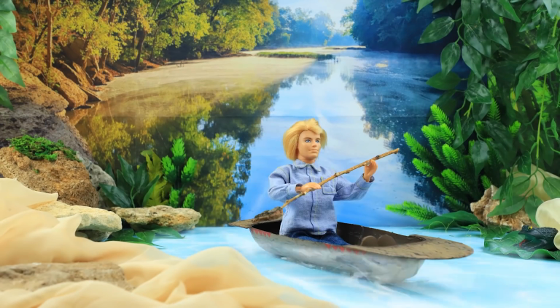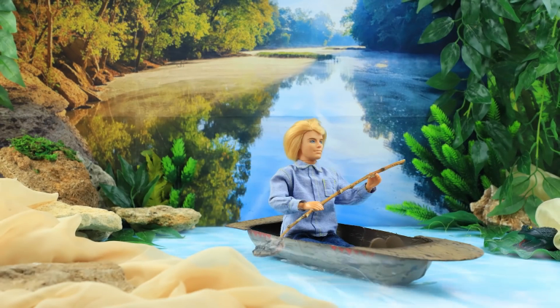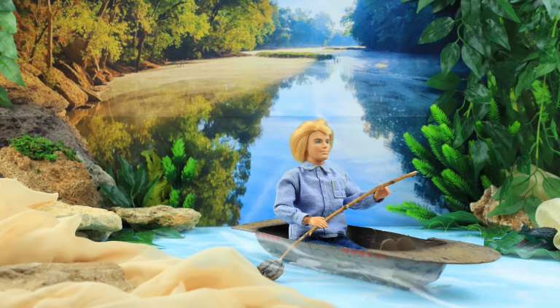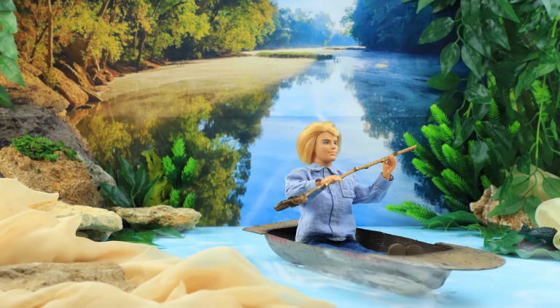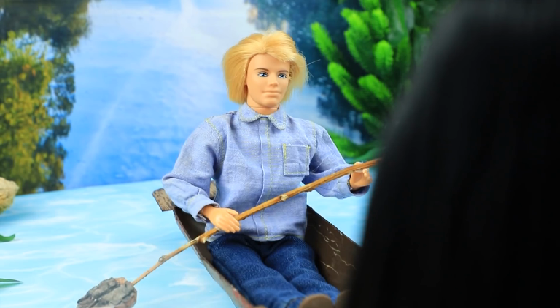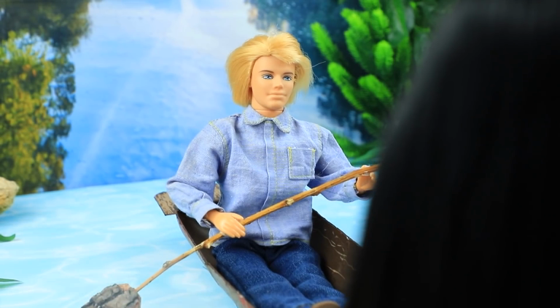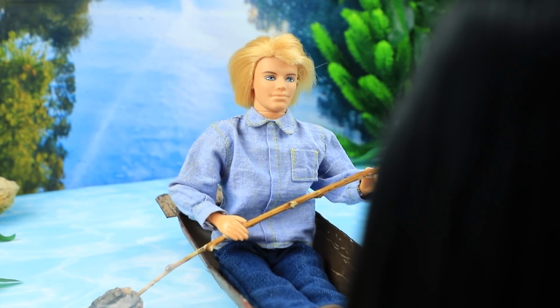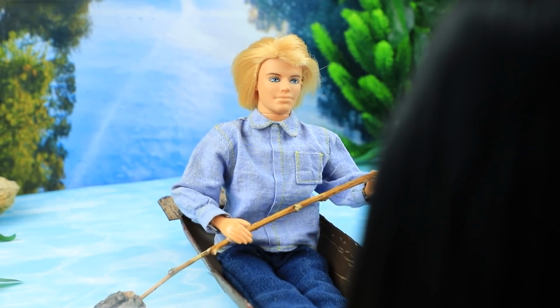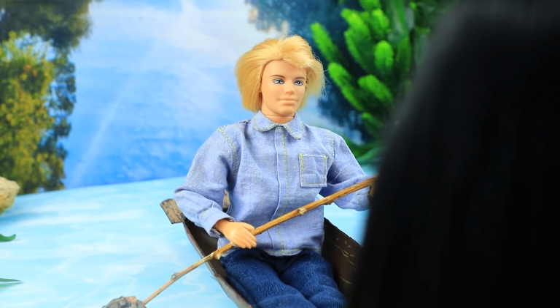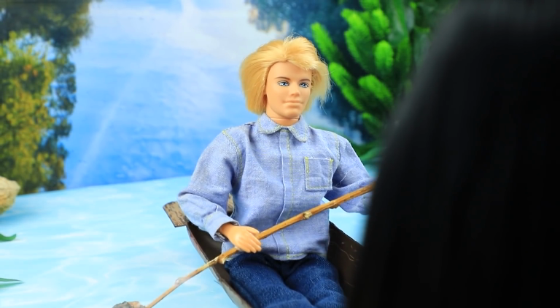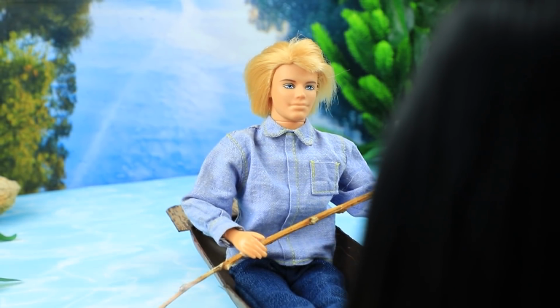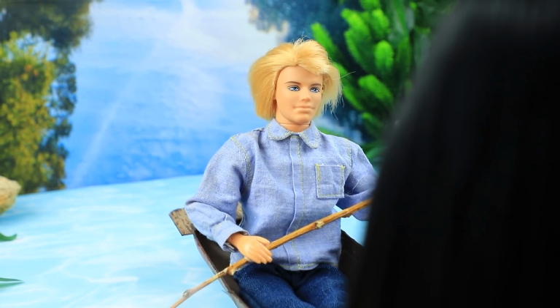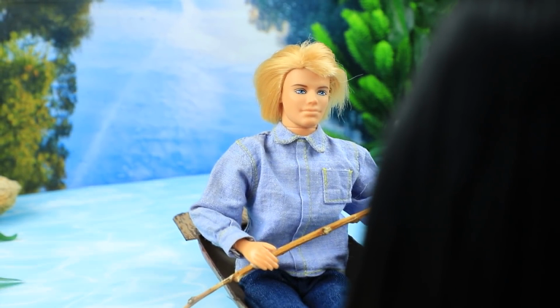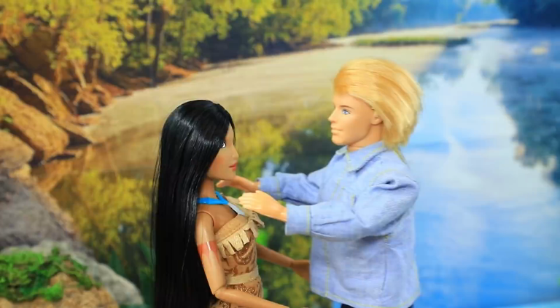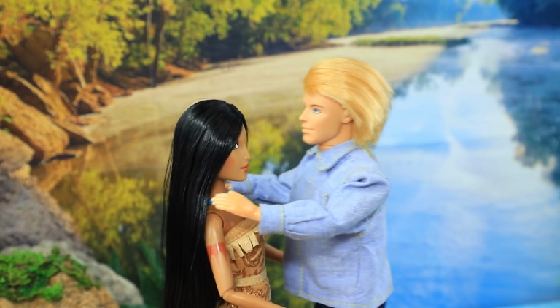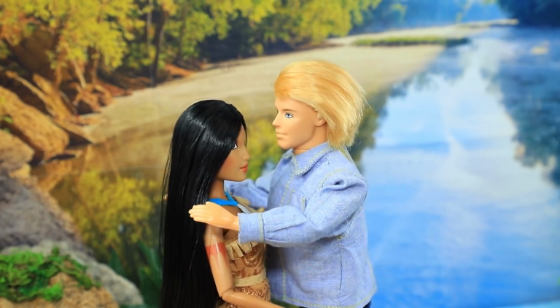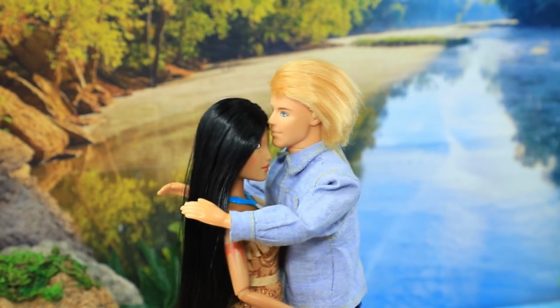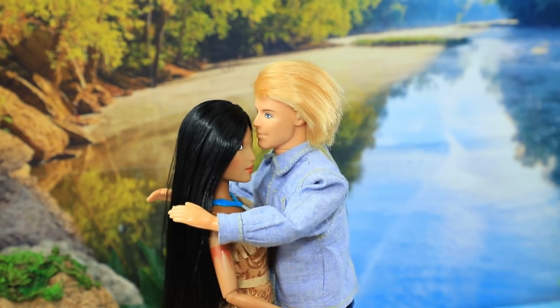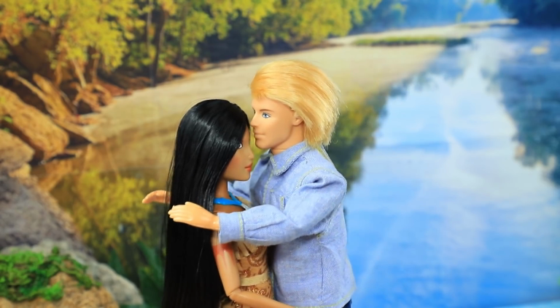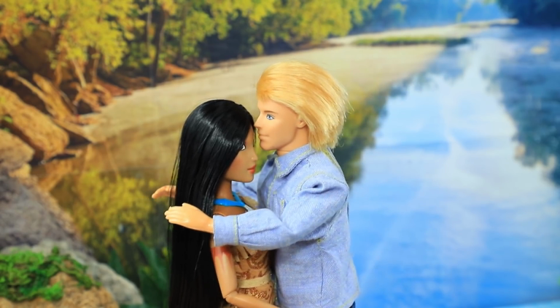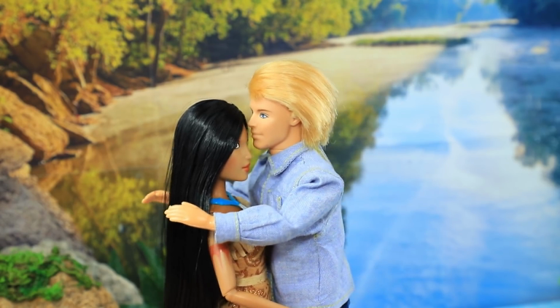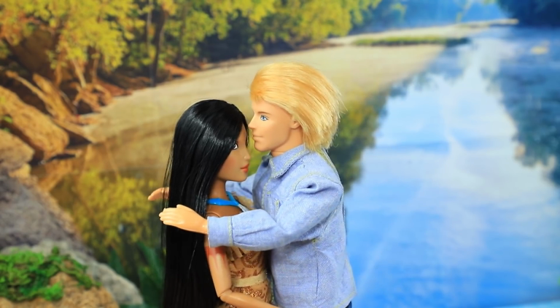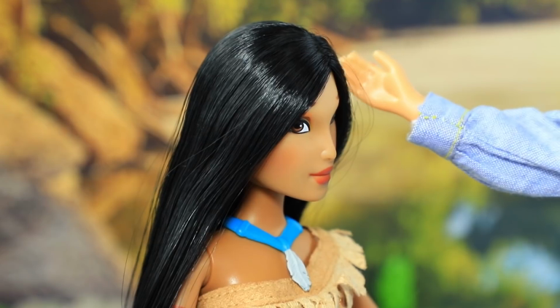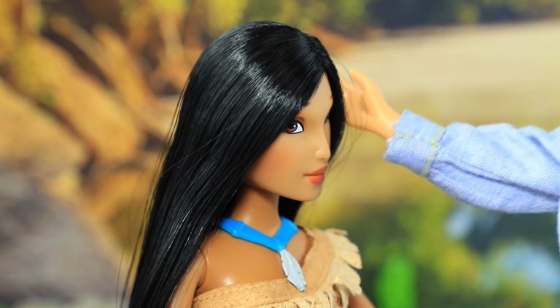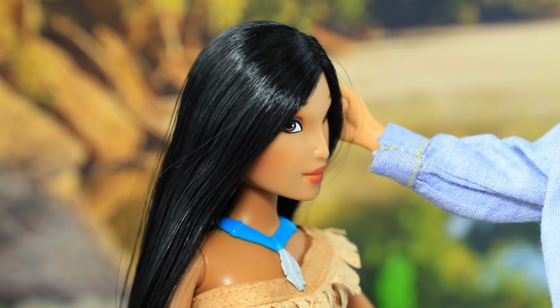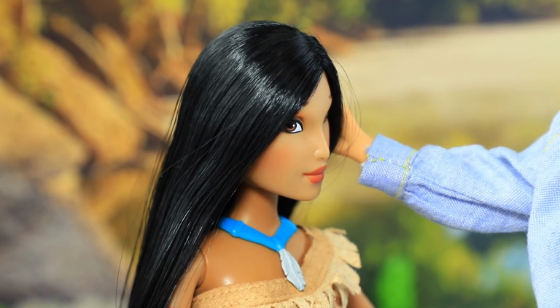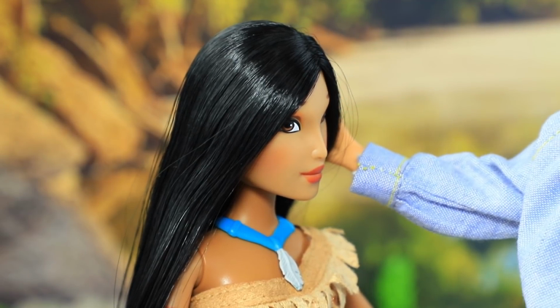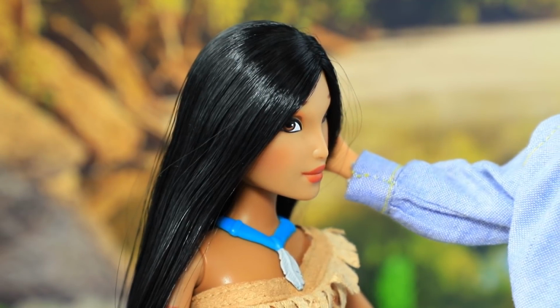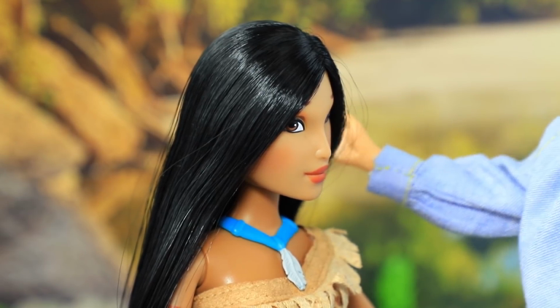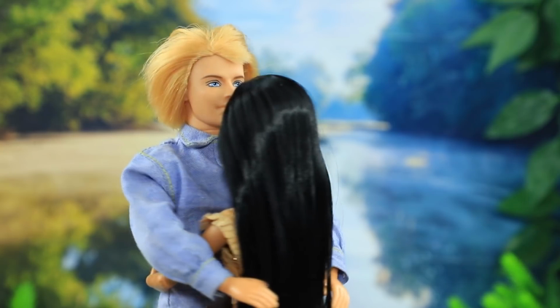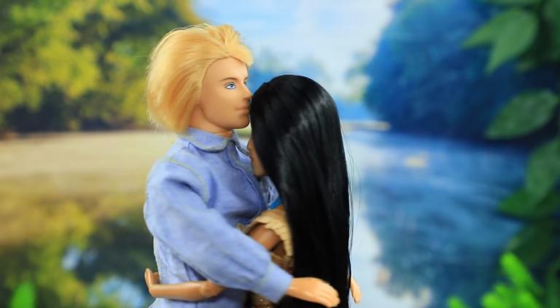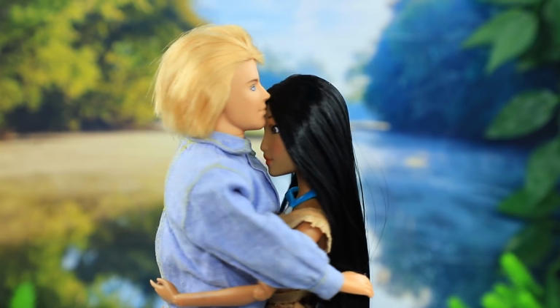Hi! You came back! I knew you would come back! I will never leave you again. And their hearts finally reunited.